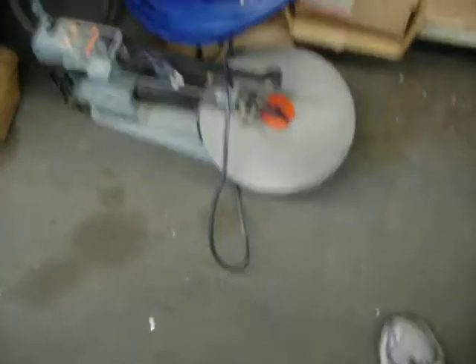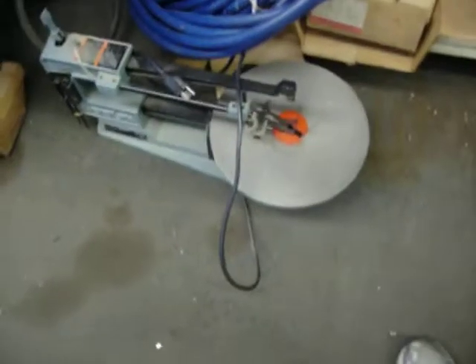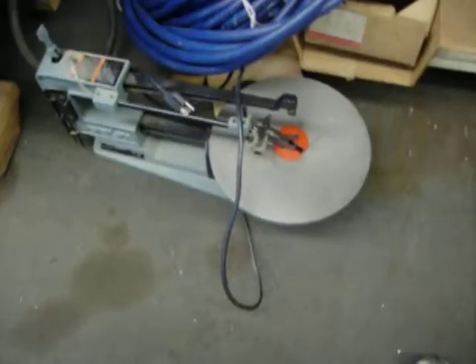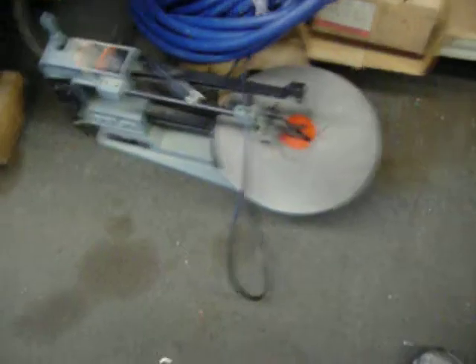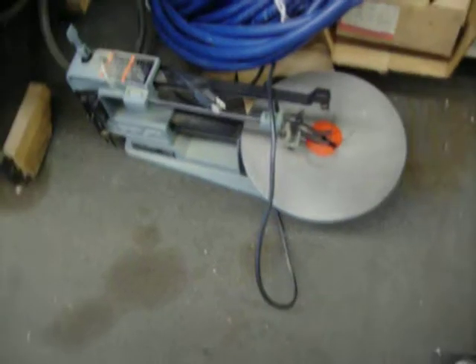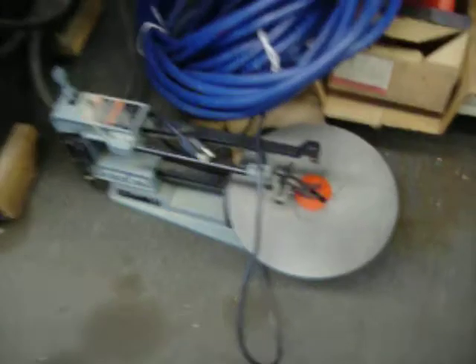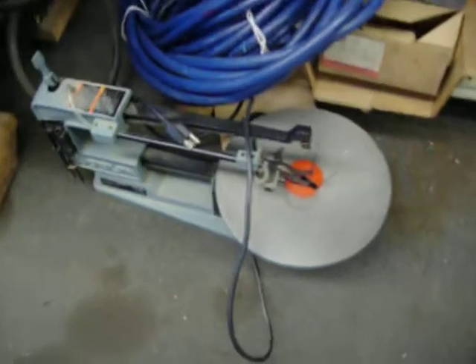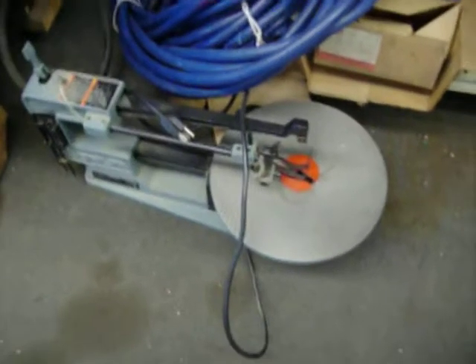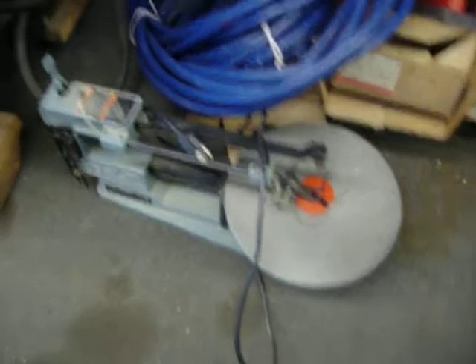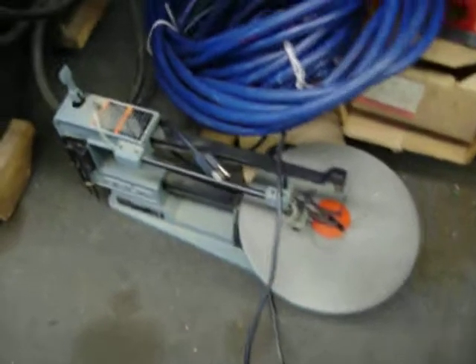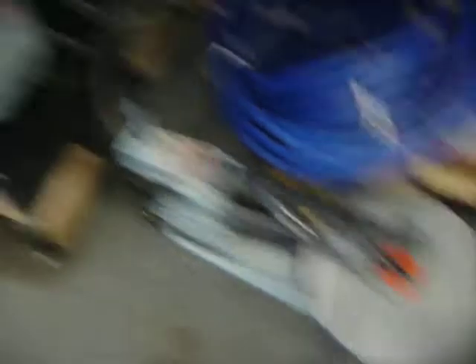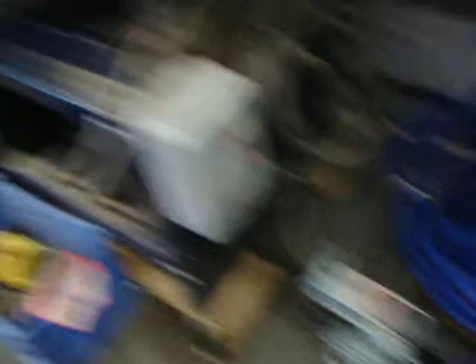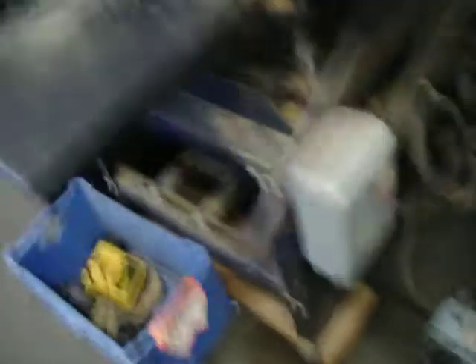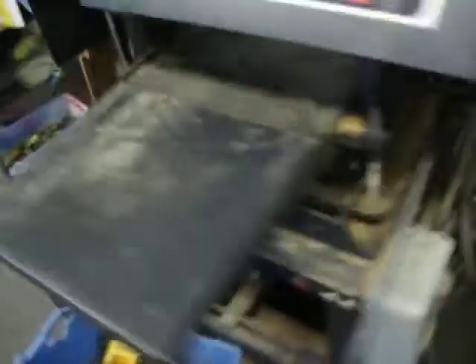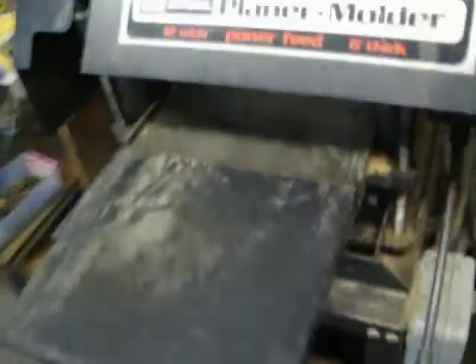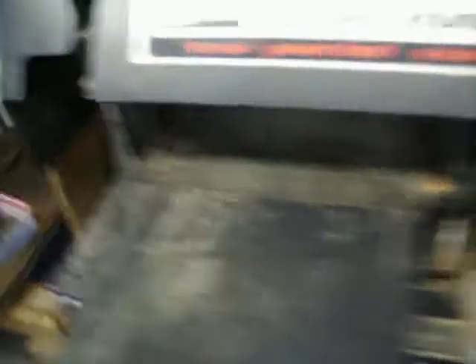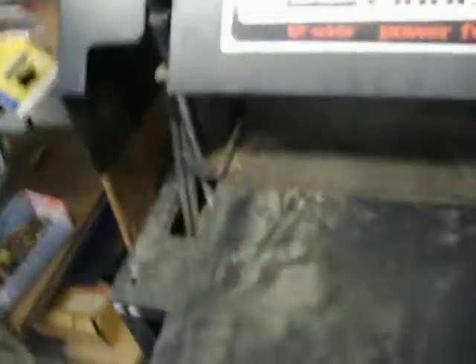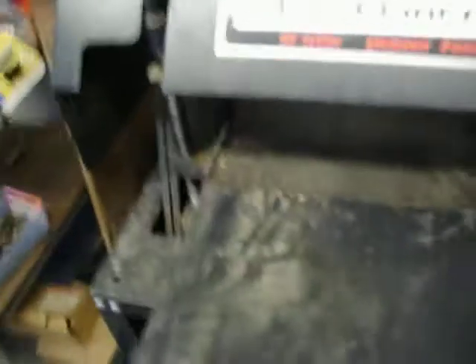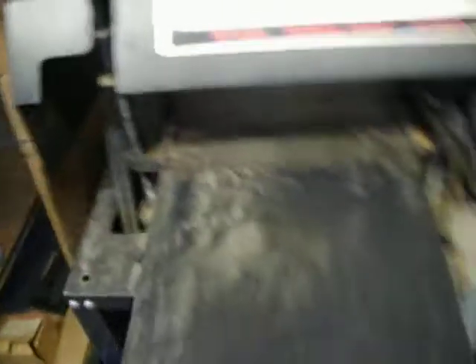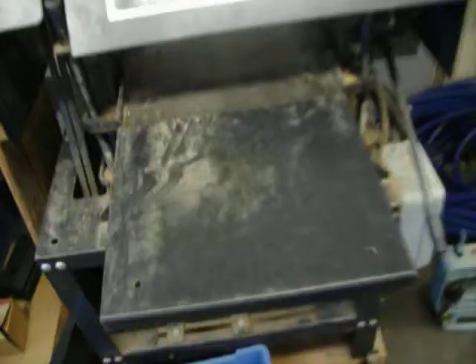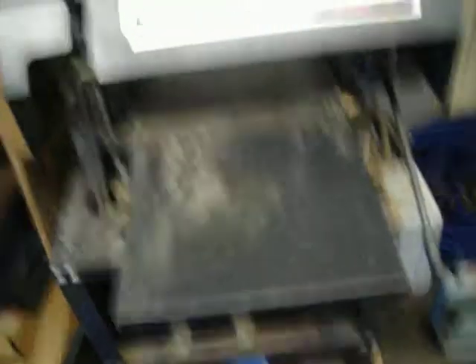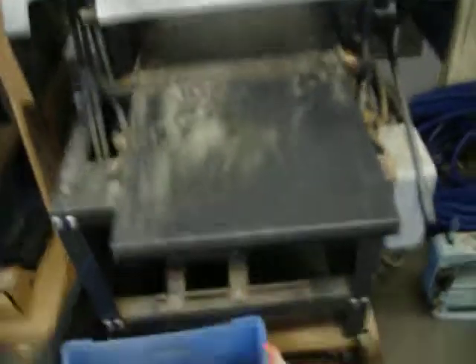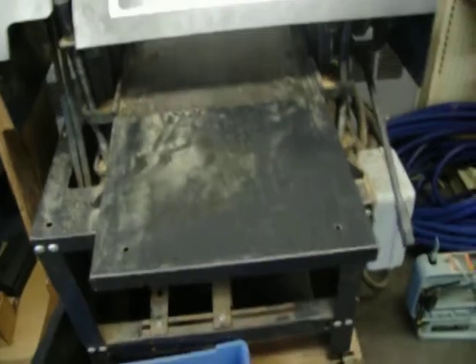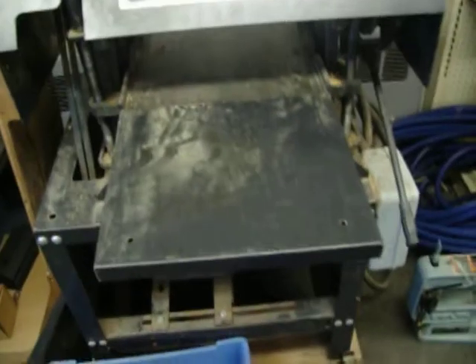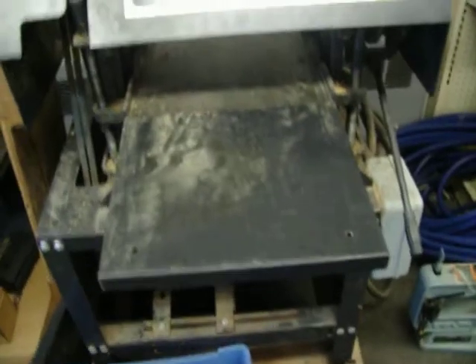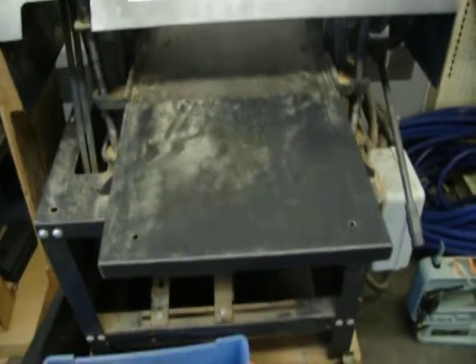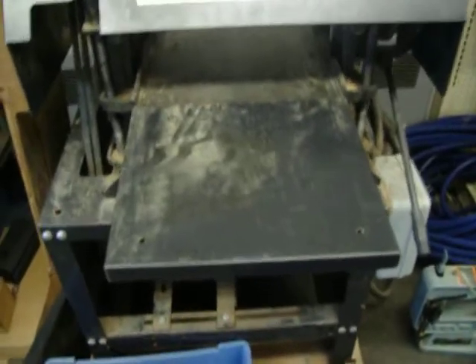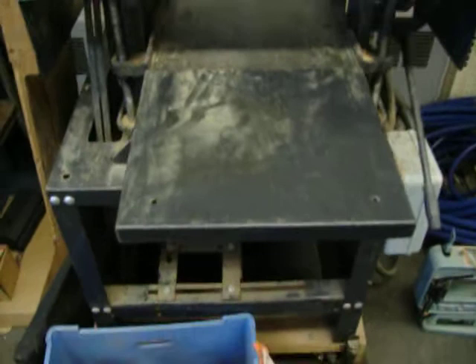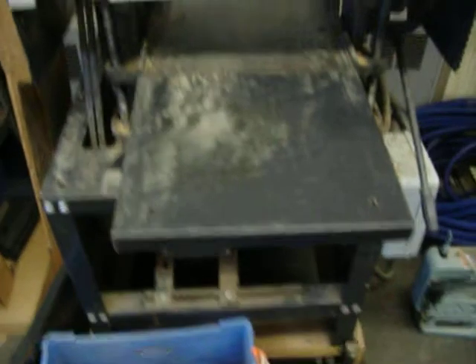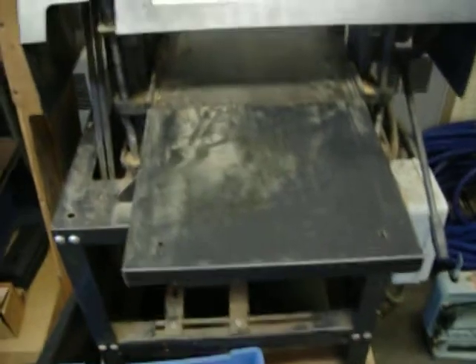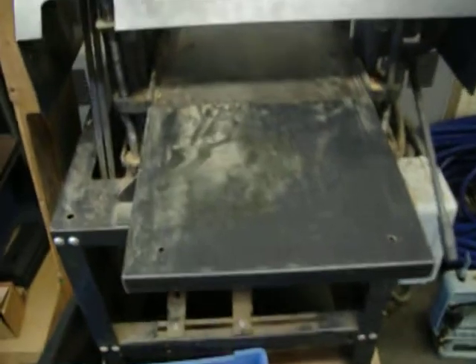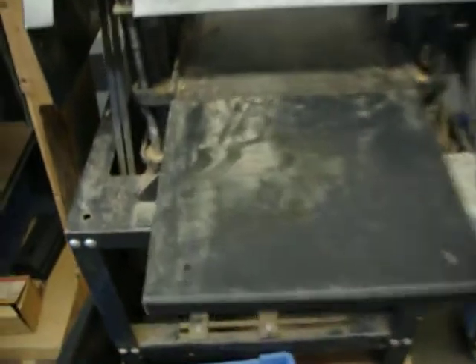Delta scroll saw, $45. Craftsman 5 horsepower planer, great condition, $250.